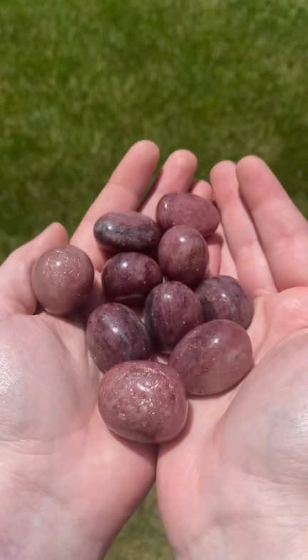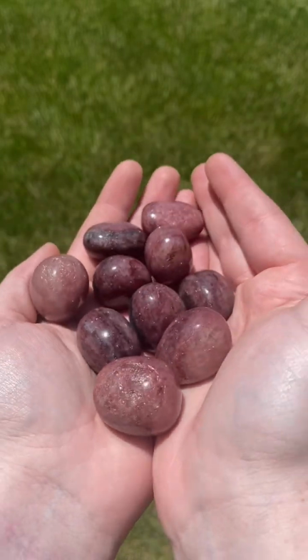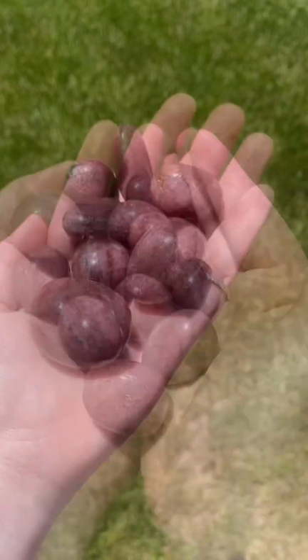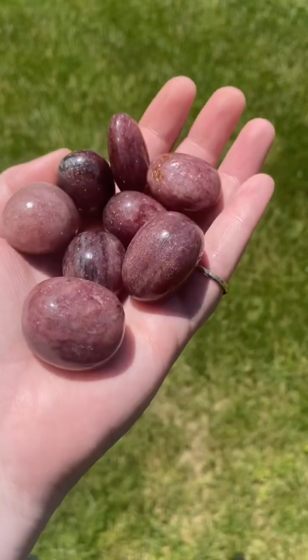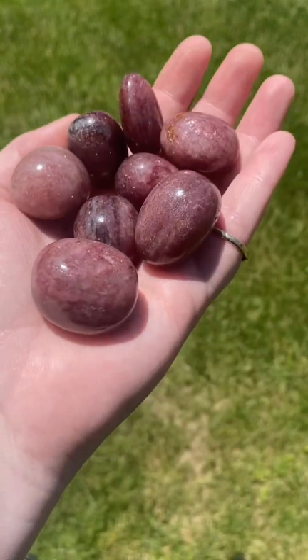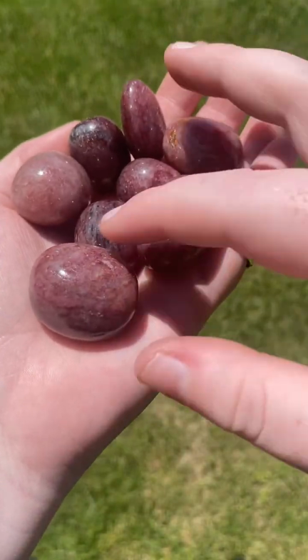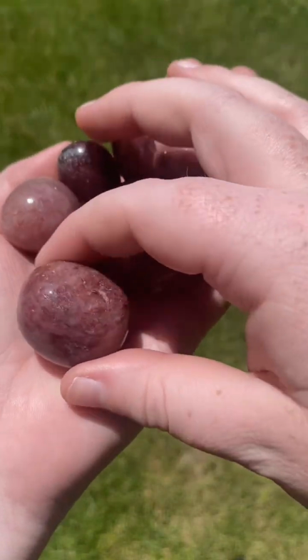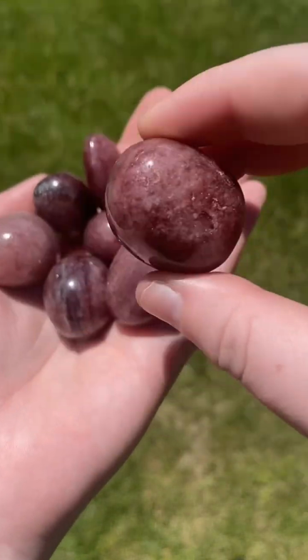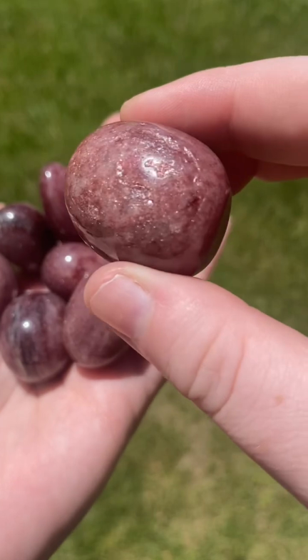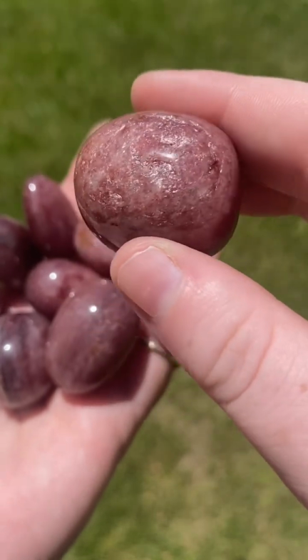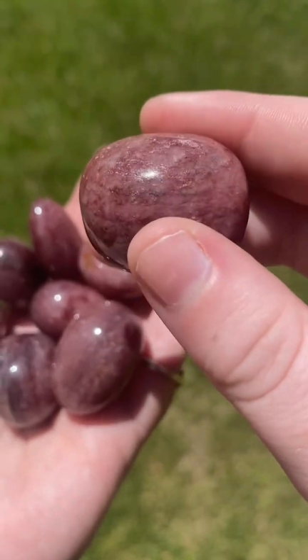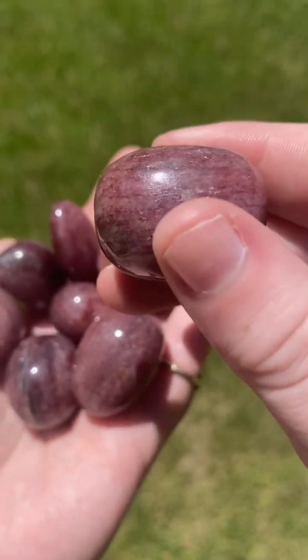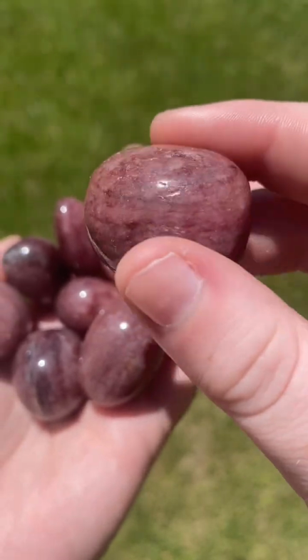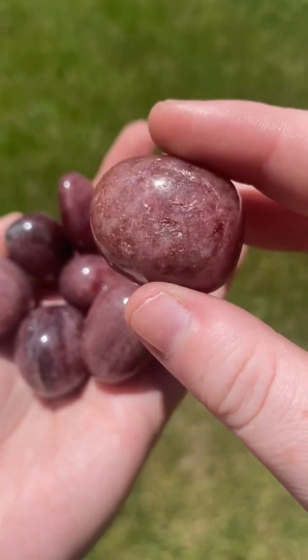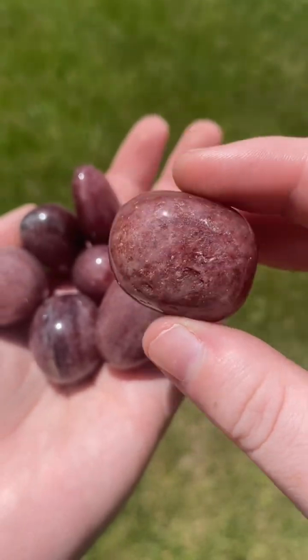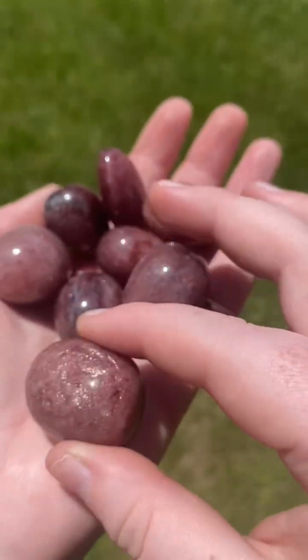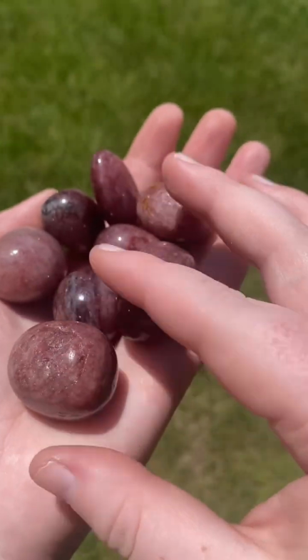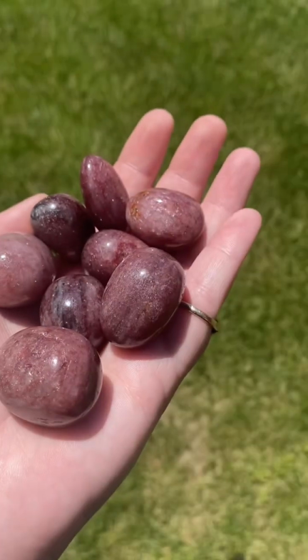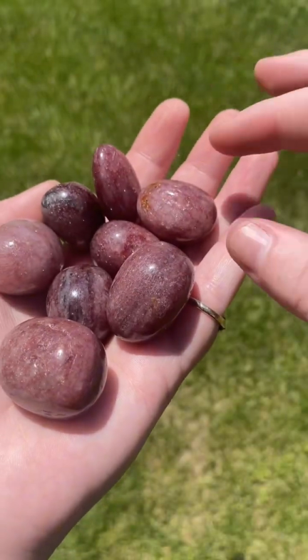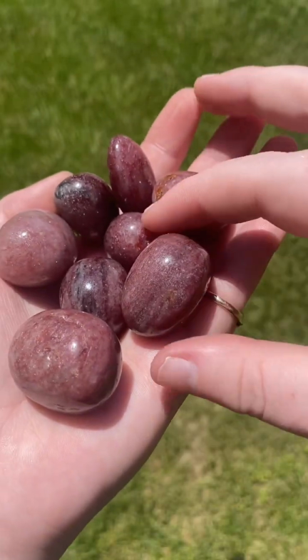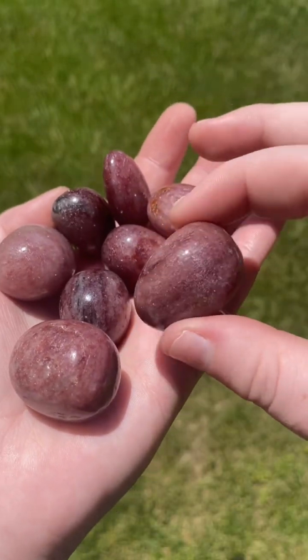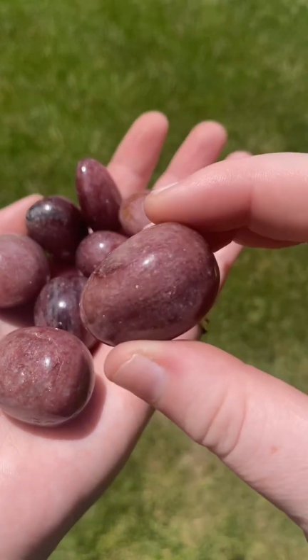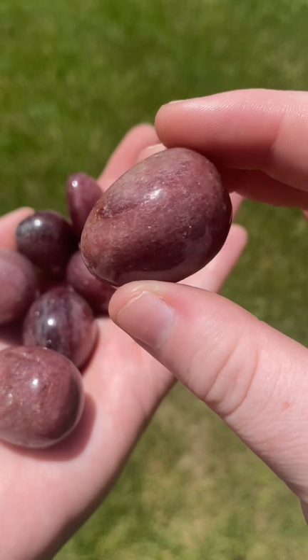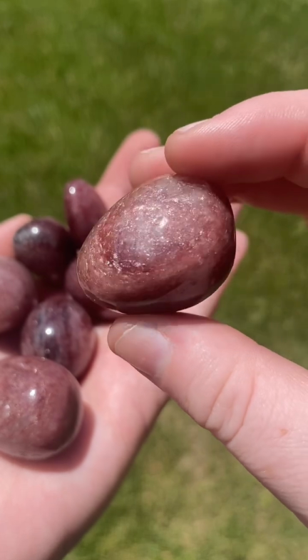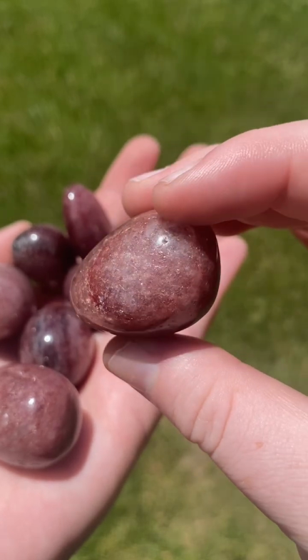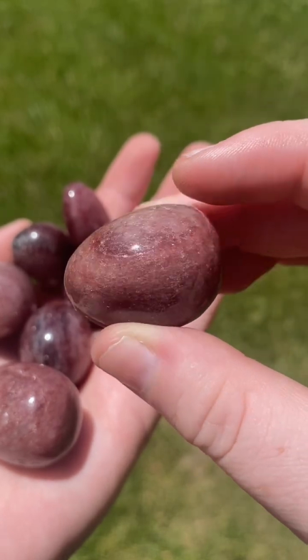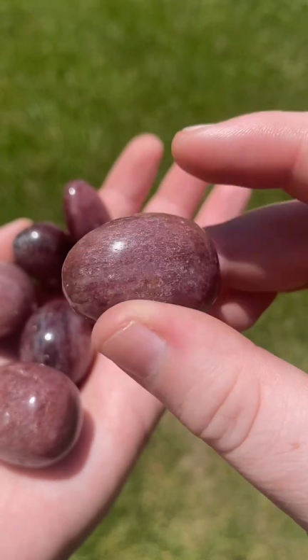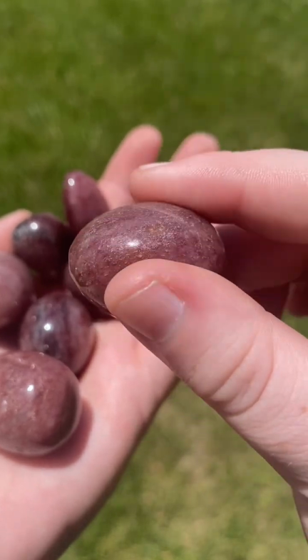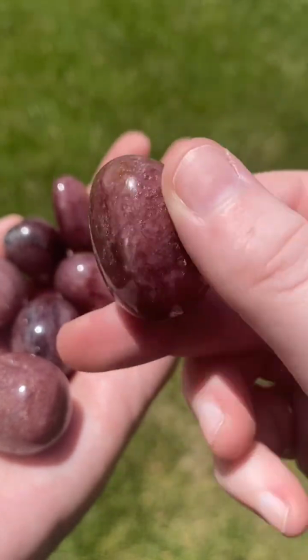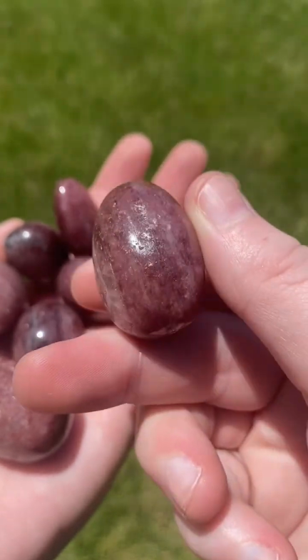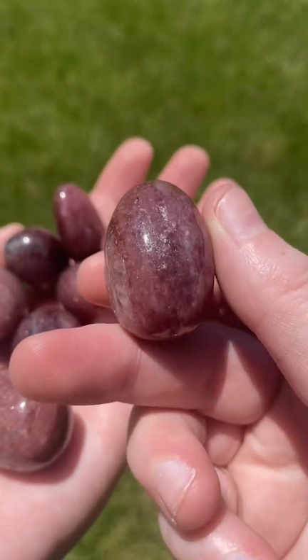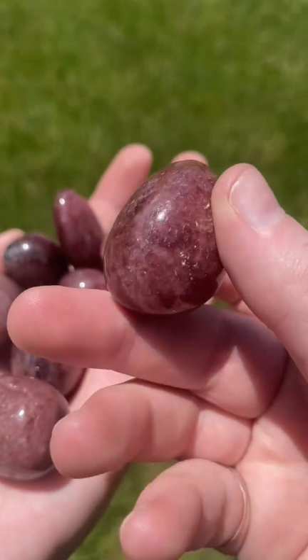Like all quartz, strawberry quartz is a silicon dioxide — a mineral that is found in all types of rocks, including igneous, metamorphic, and sedimentary rocks. Quartz is one of the three most common minerals in the Earth's crust.